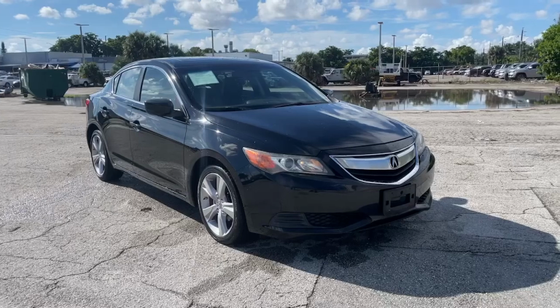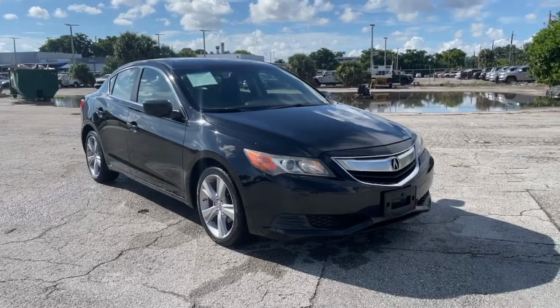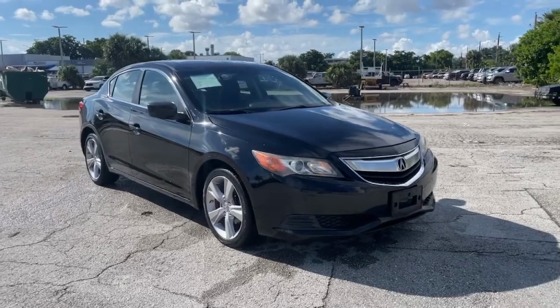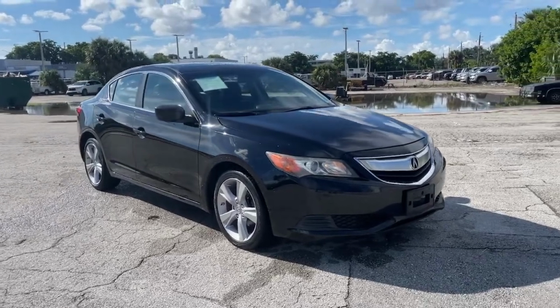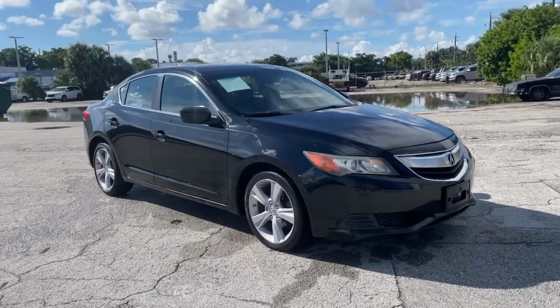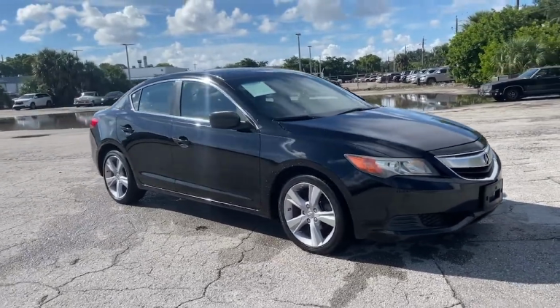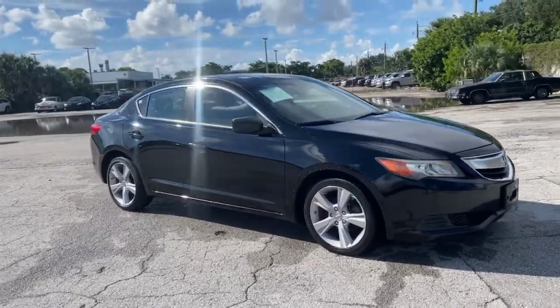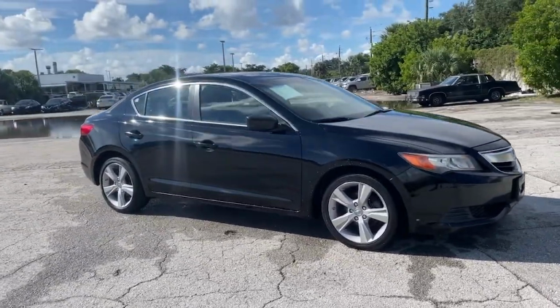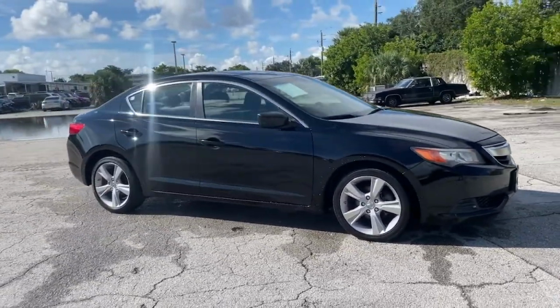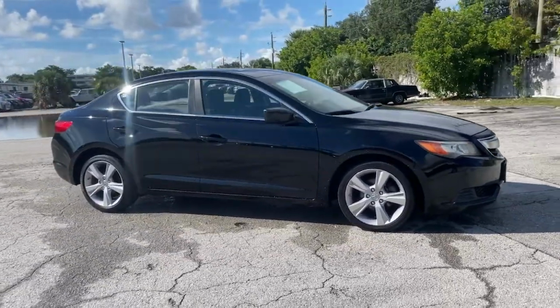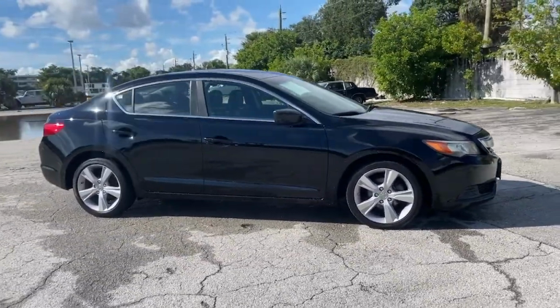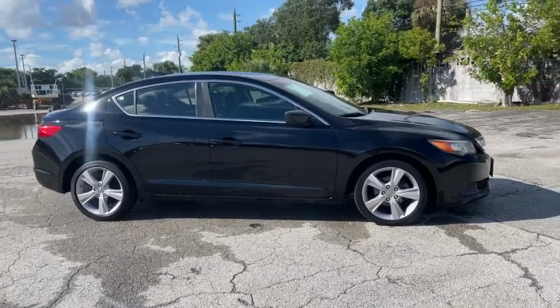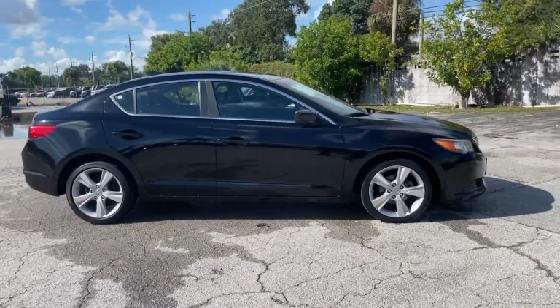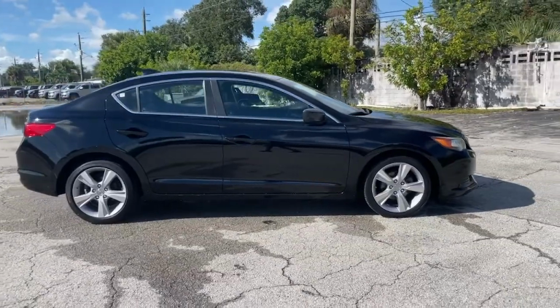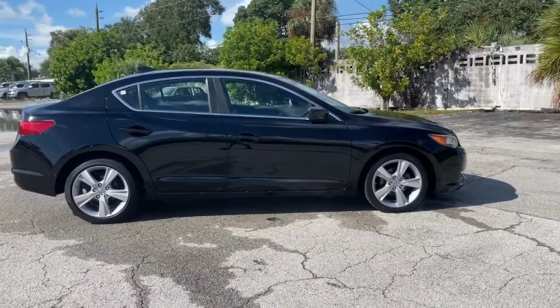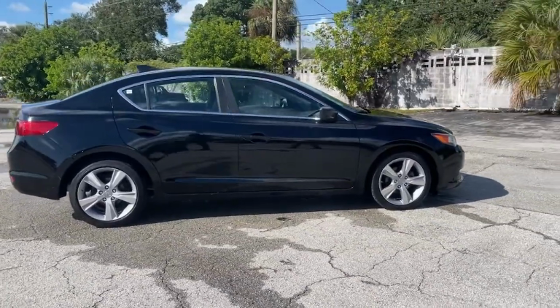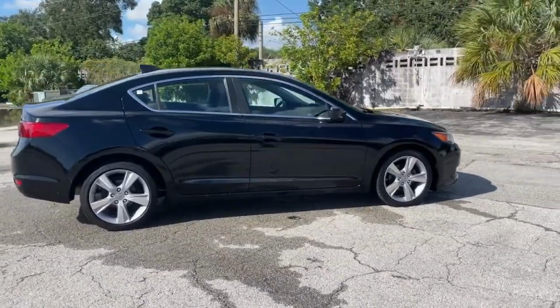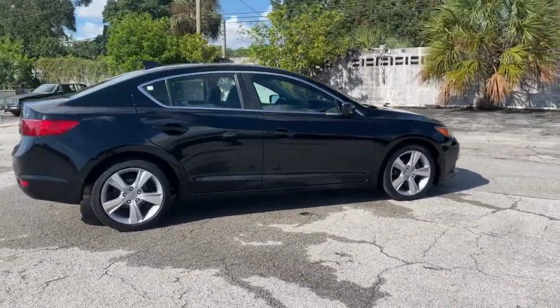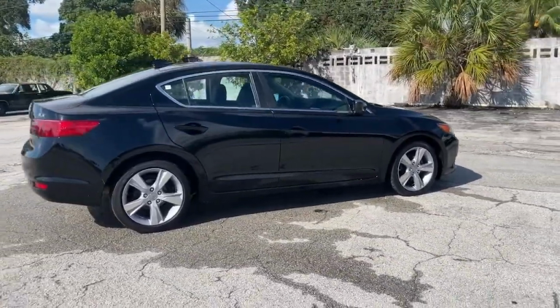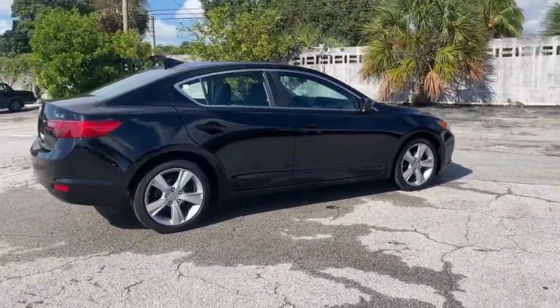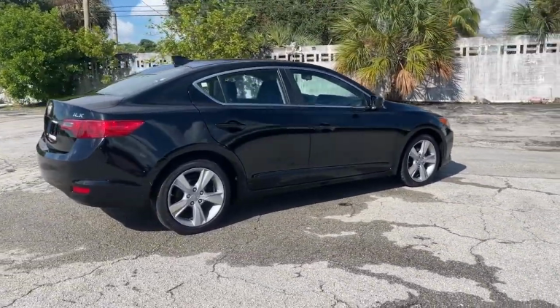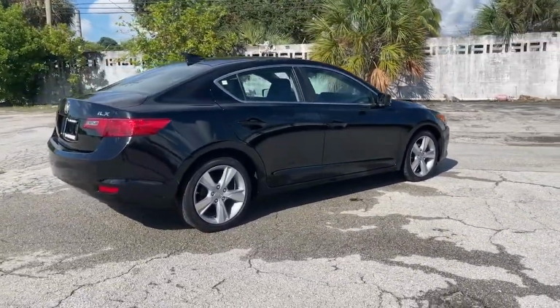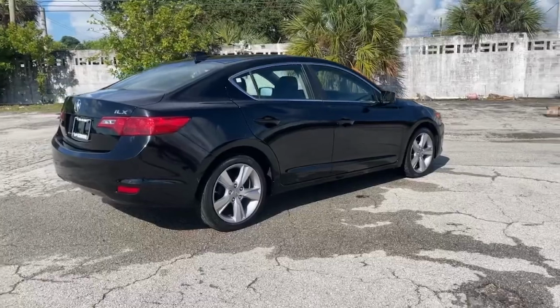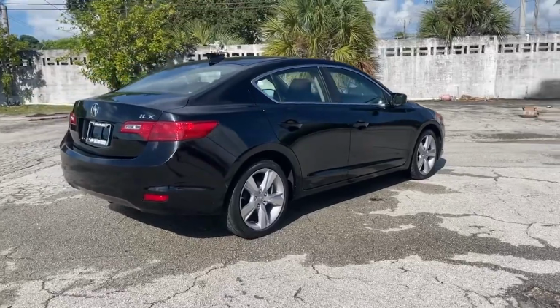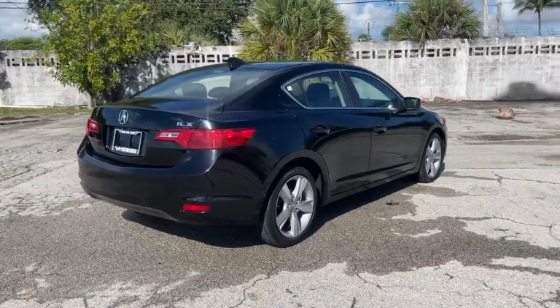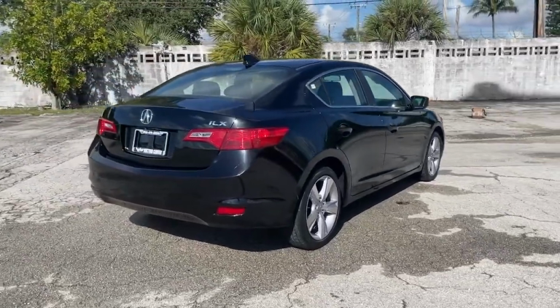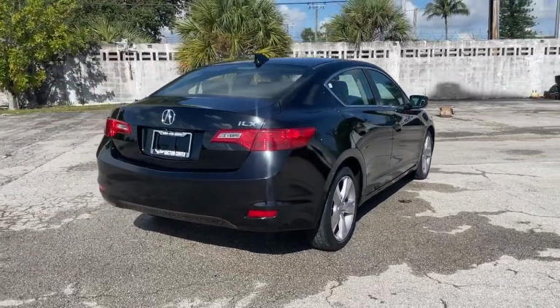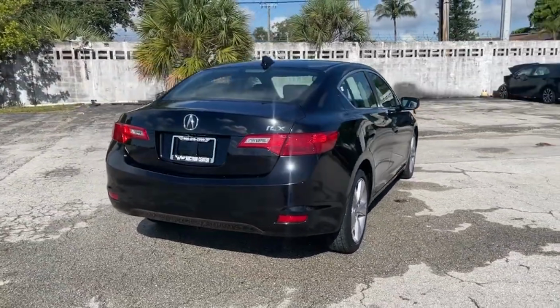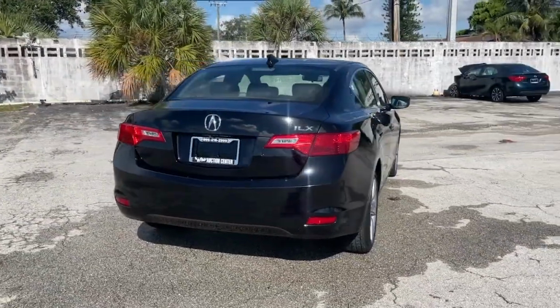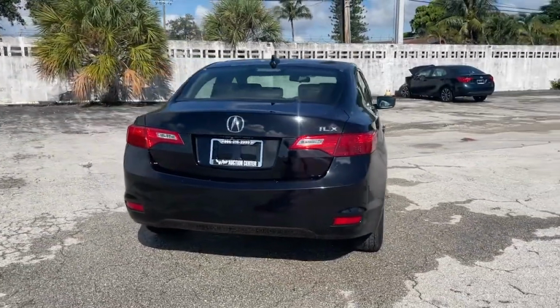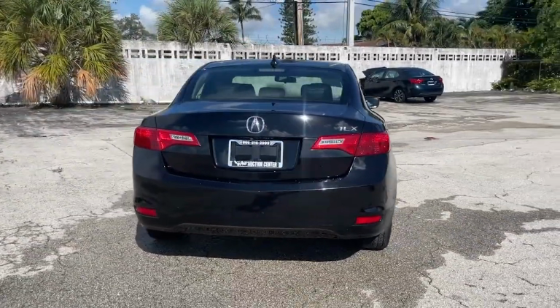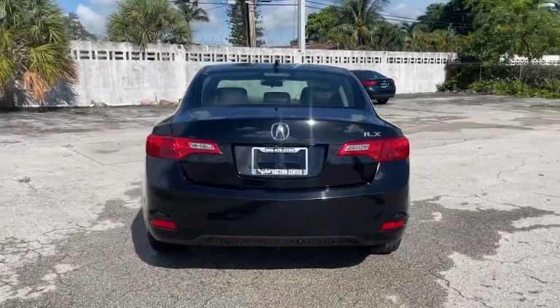Get acquainted with the 2015 Acura ILX. With less than 80,000 miles on the odometer, this vehicle stands out from the rest. Drive big in the bold ILX, Acura's compact sport sedan.